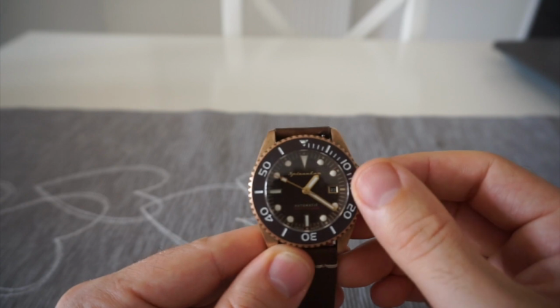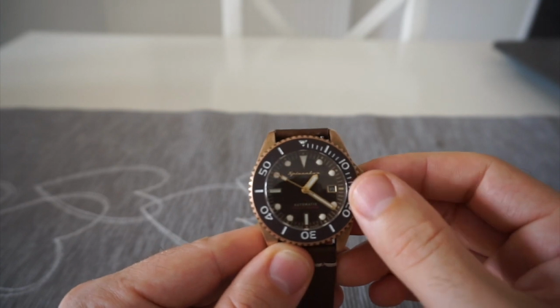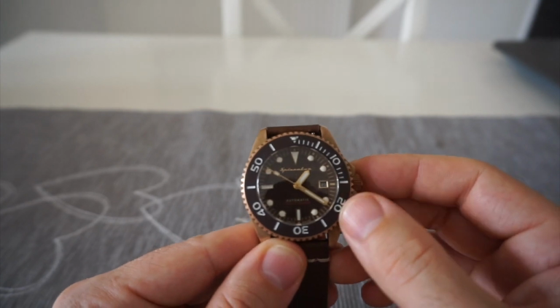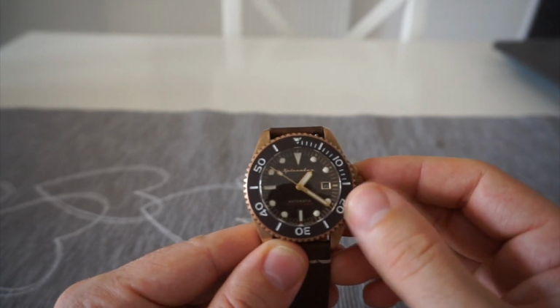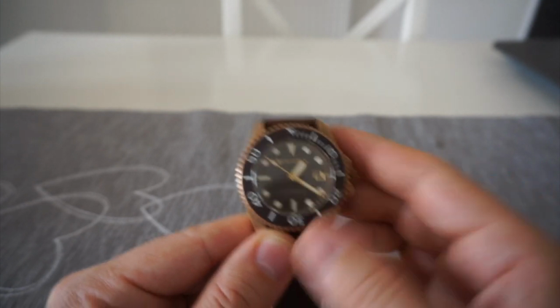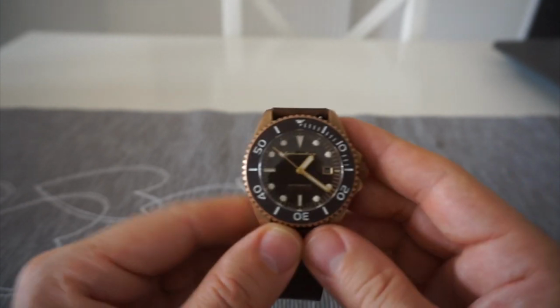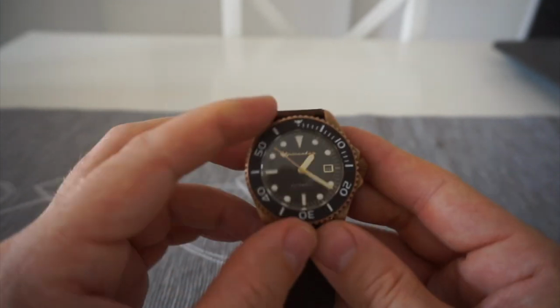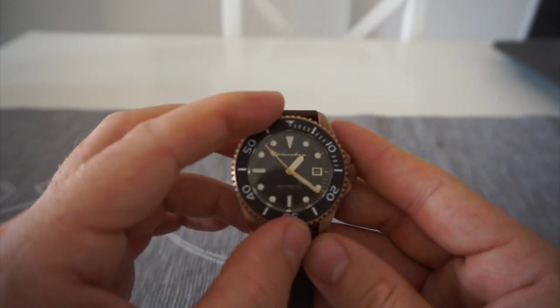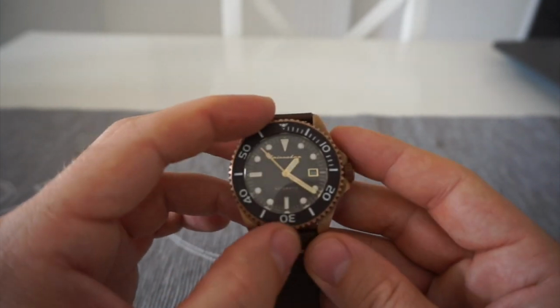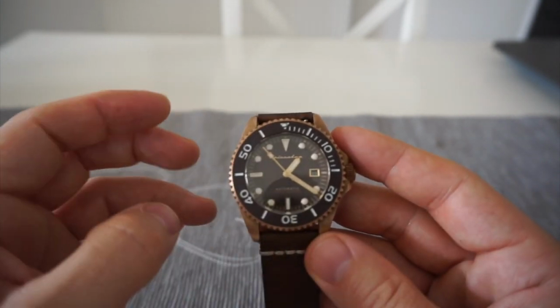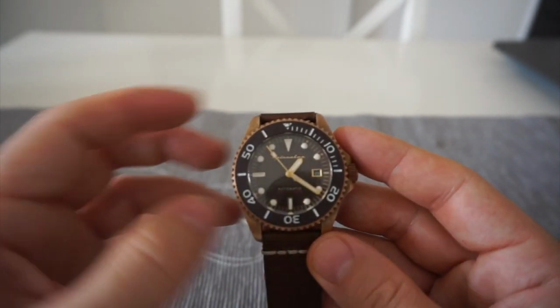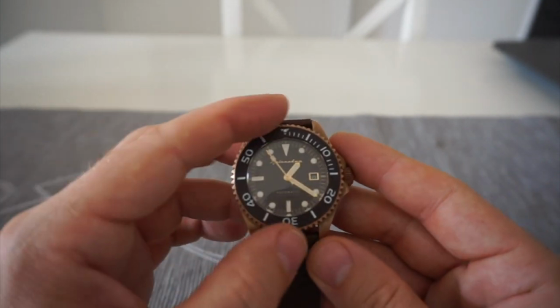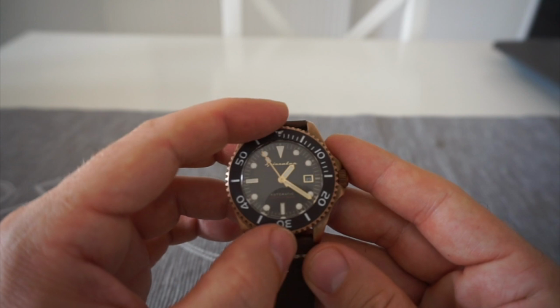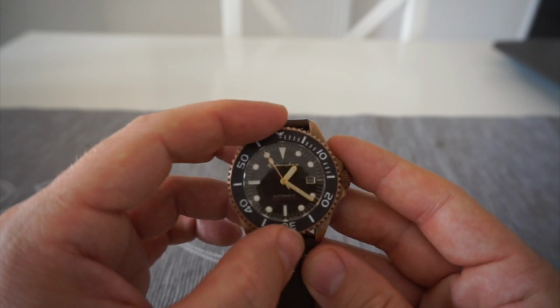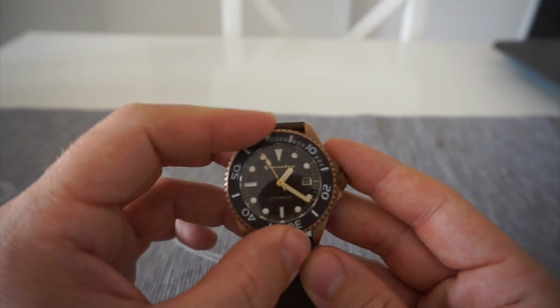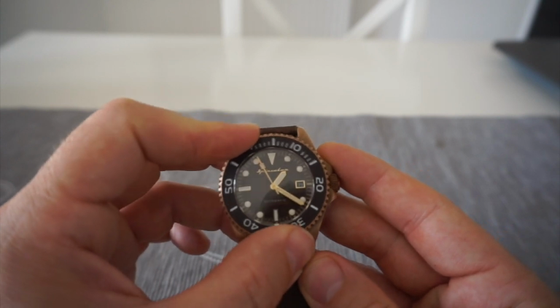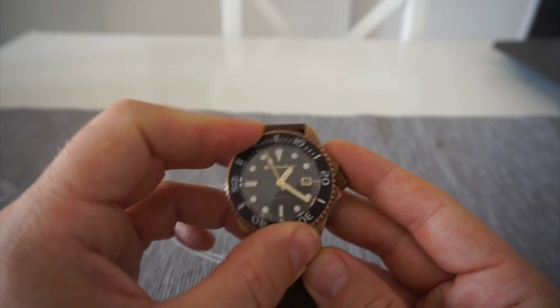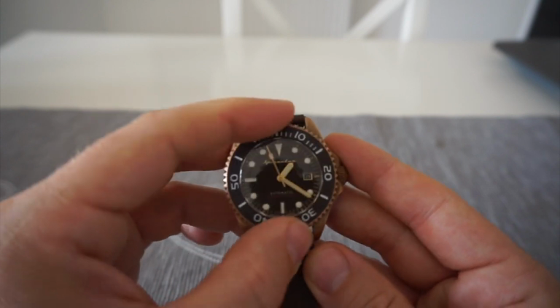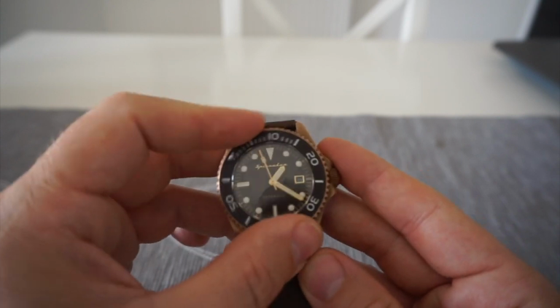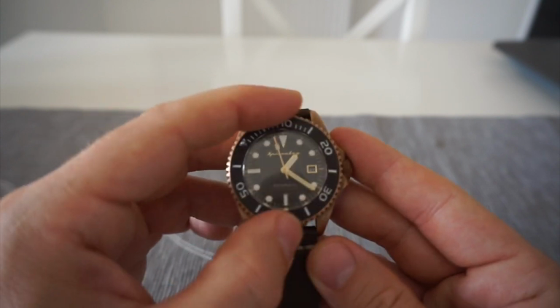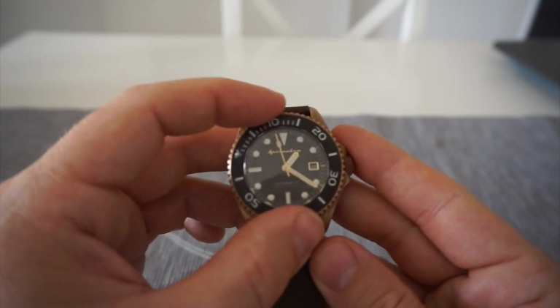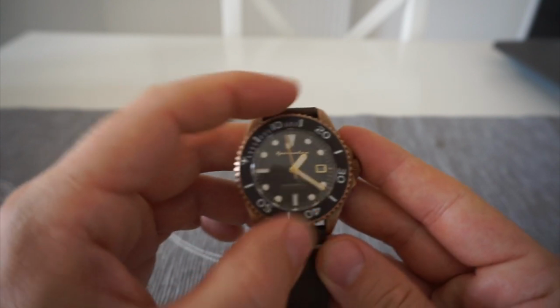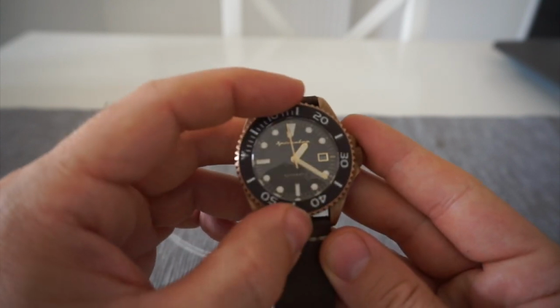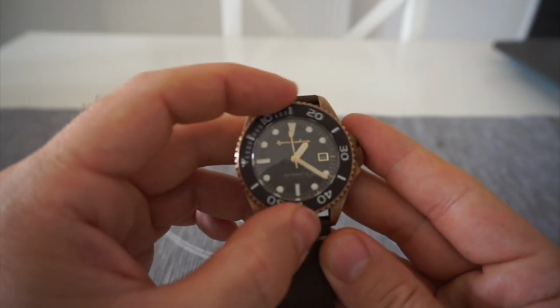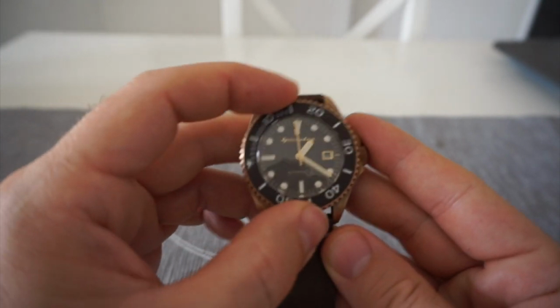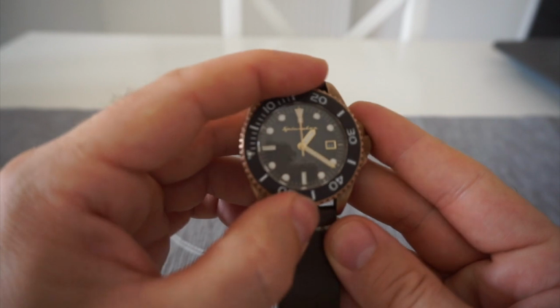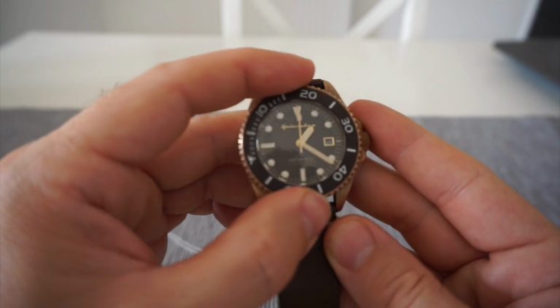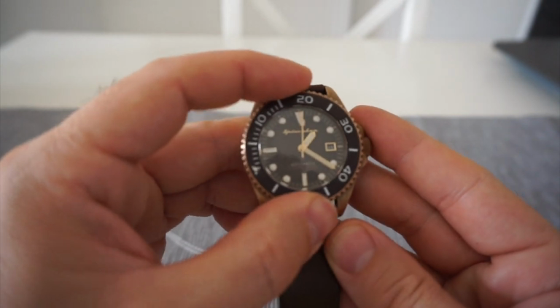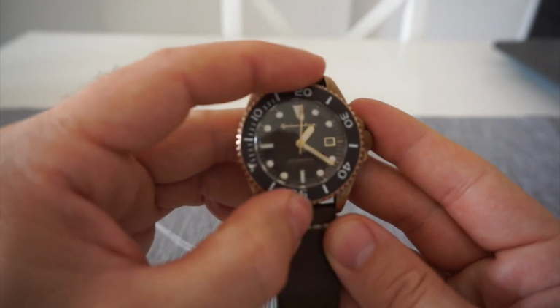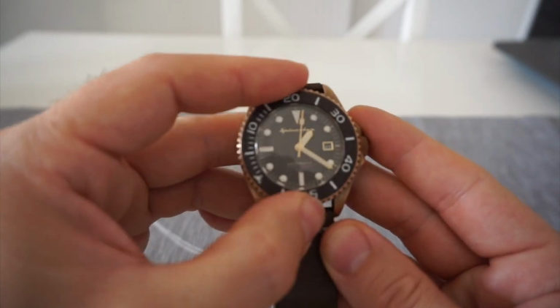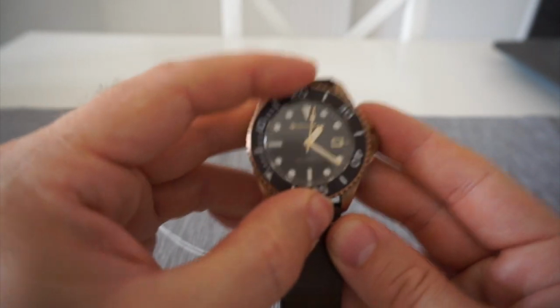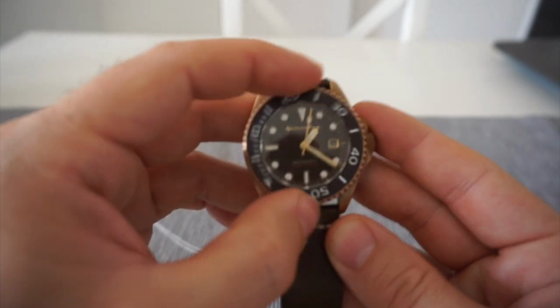The bezel is a 120-click bezel with a nice sound to it. I actually like 60-click bezels more — I don't know why, but that's just me.